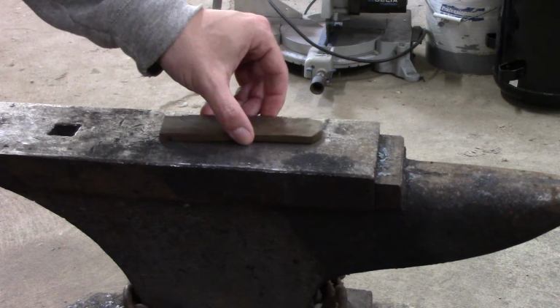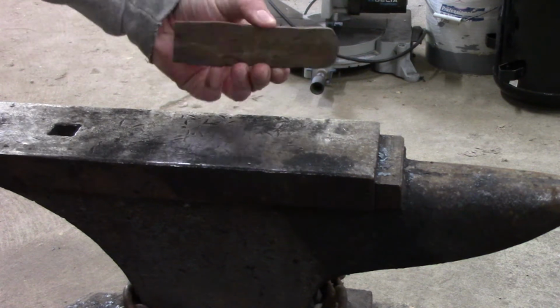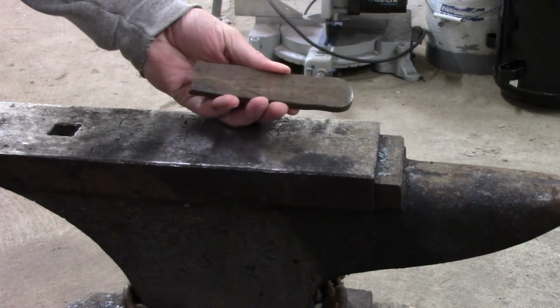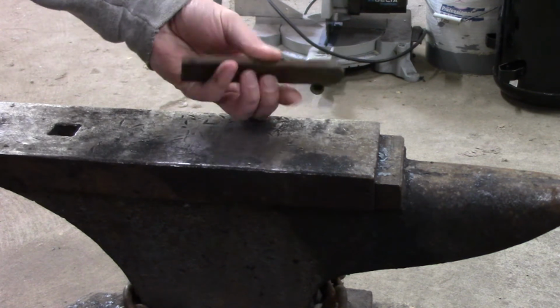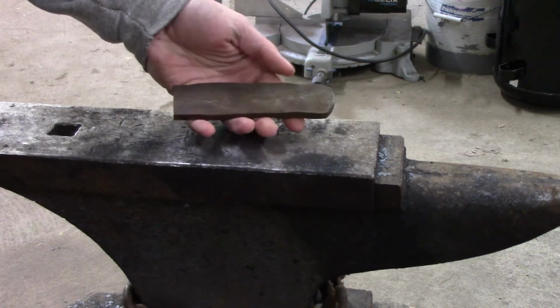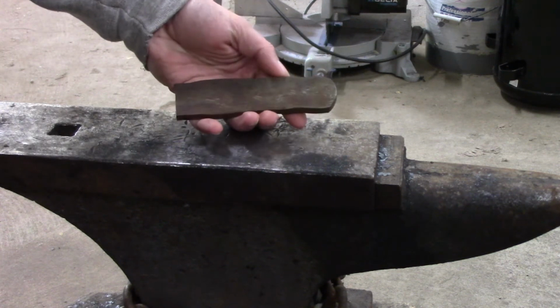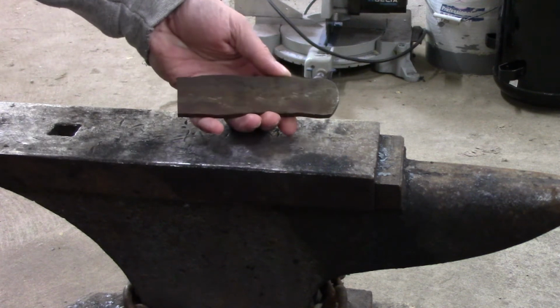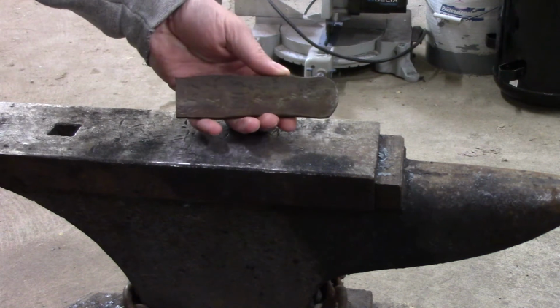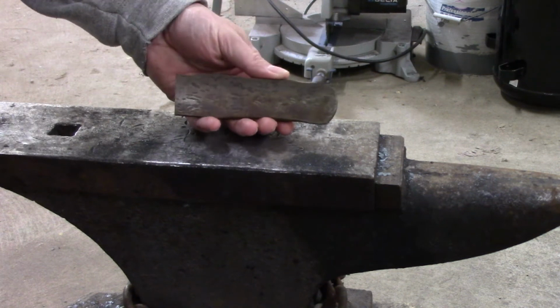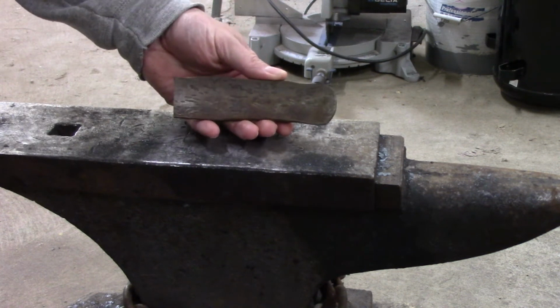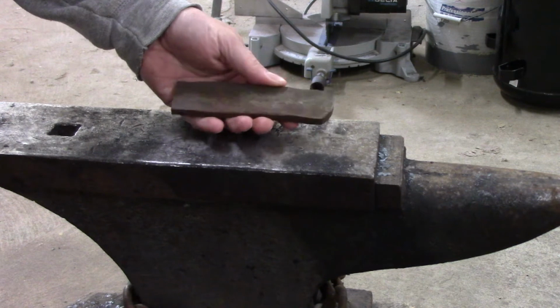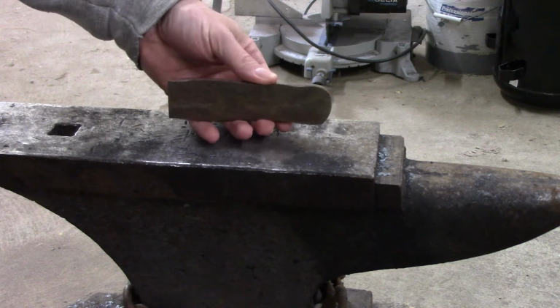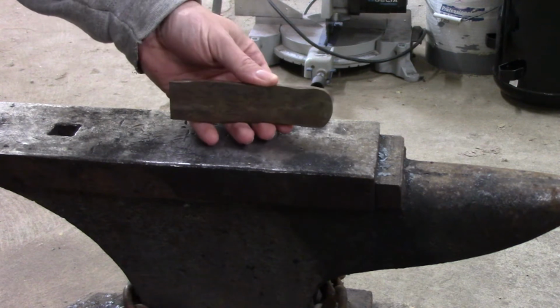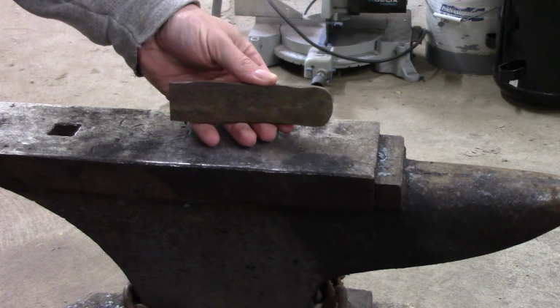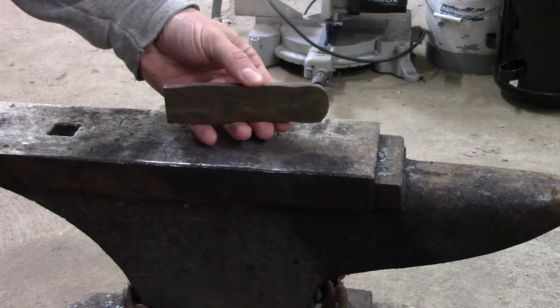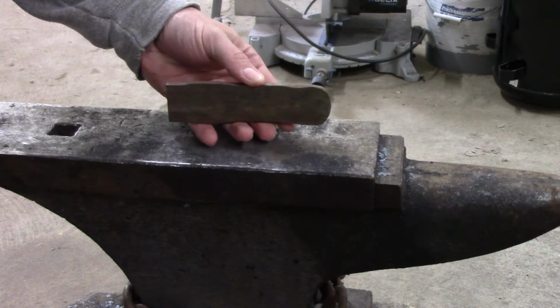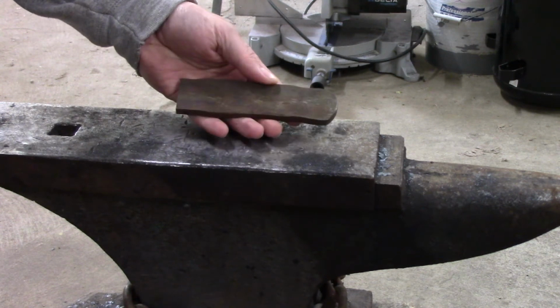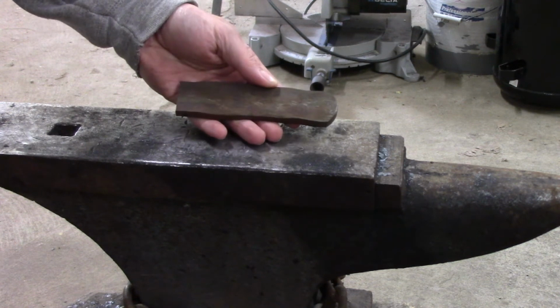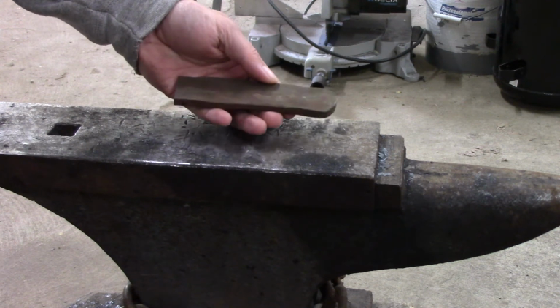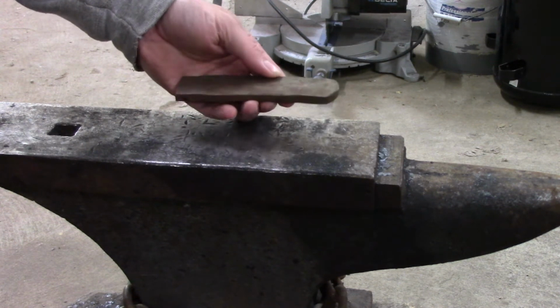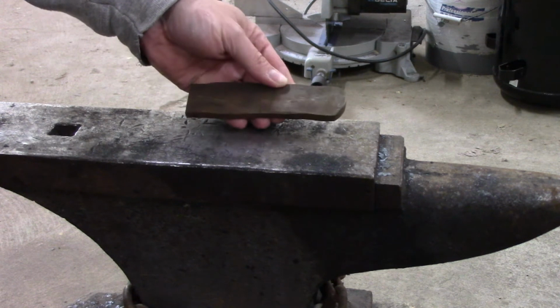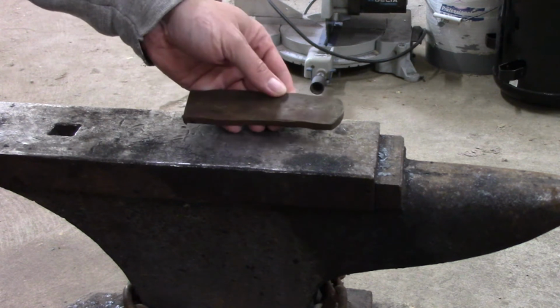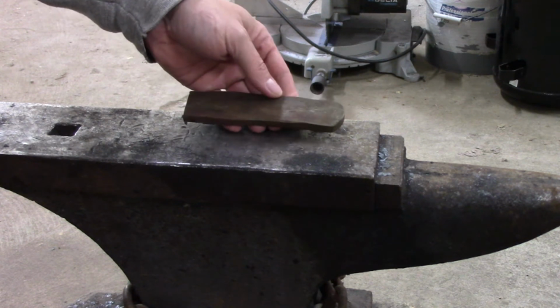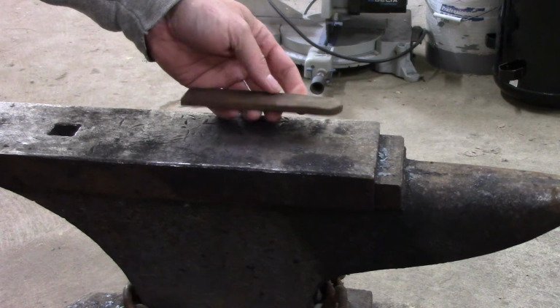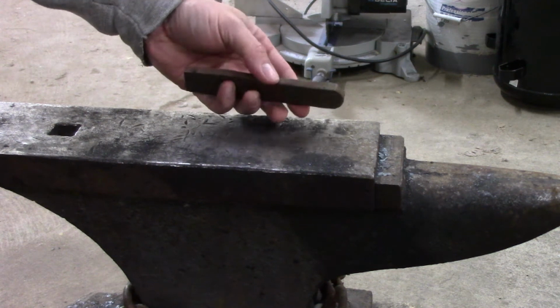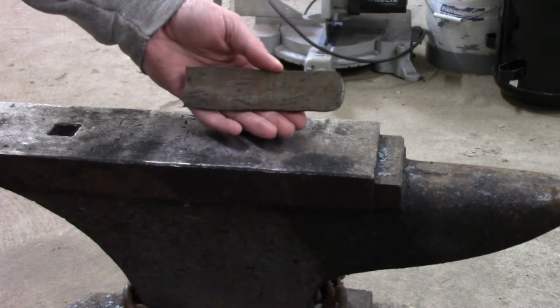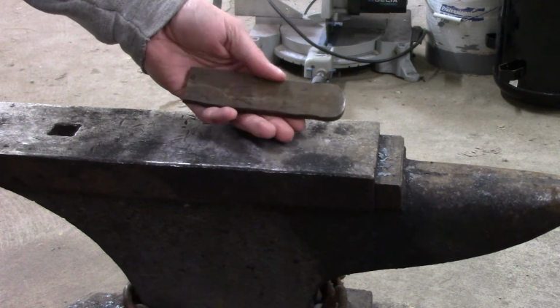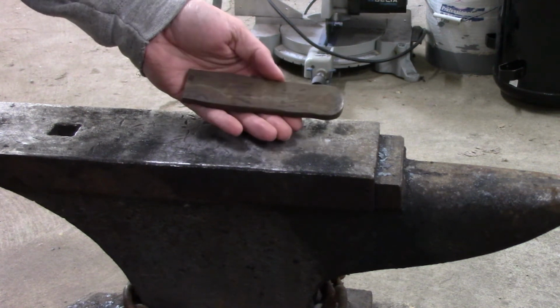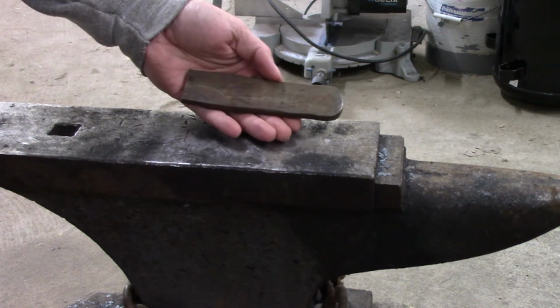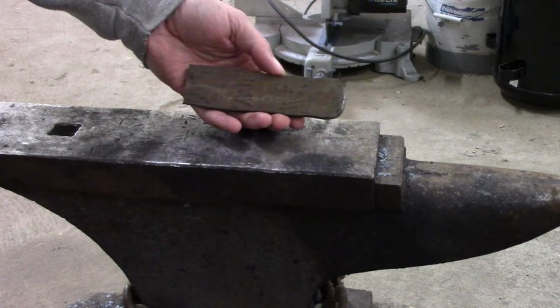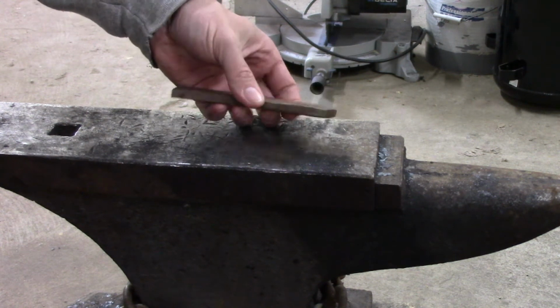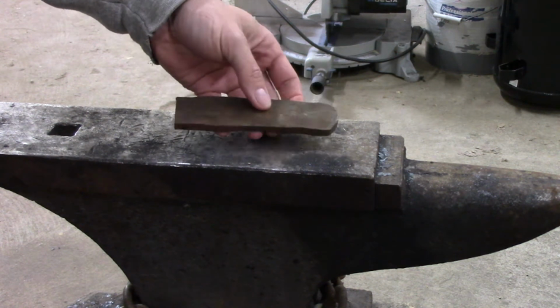I got this chunk of steel and it's about a third of the piece from a canister I welded together a couple weeks ago. I figured today's a good day to mess around and see if I can draw this out and get a small blade out of it.